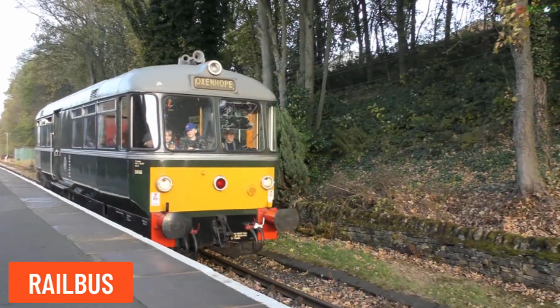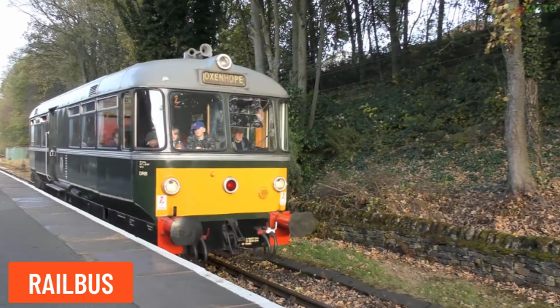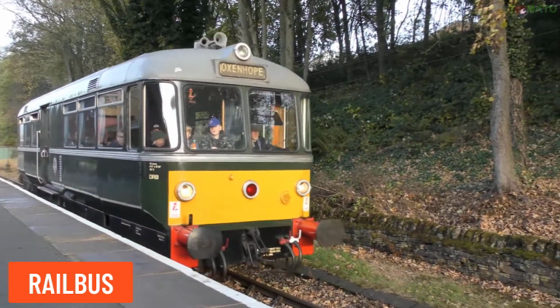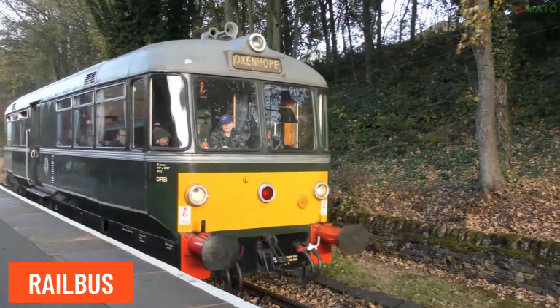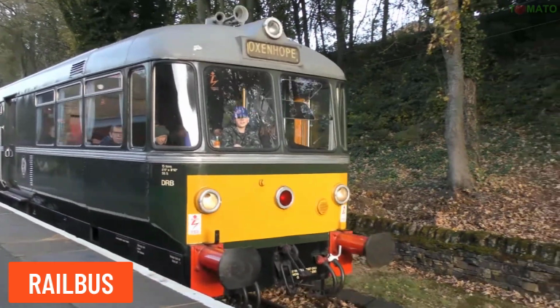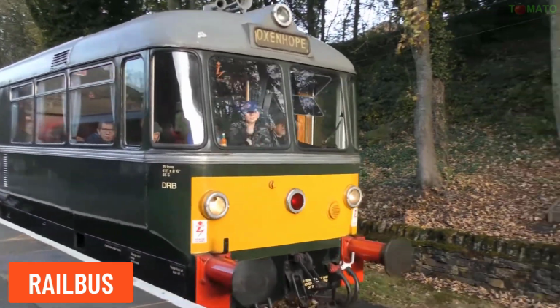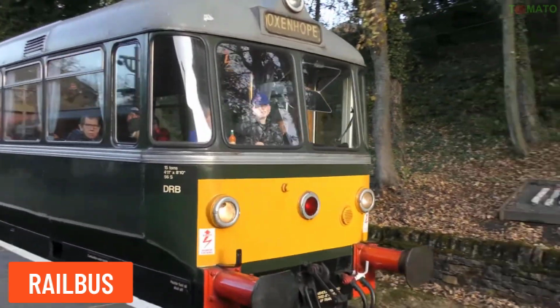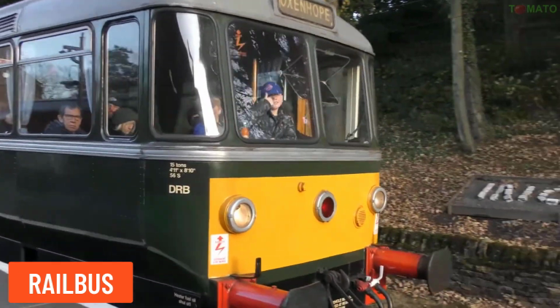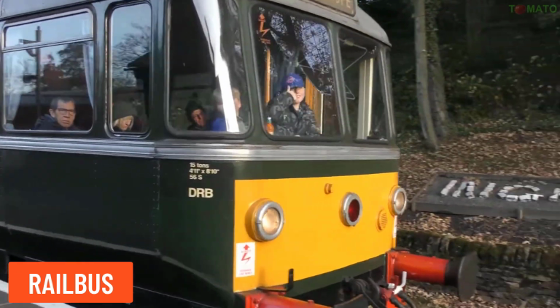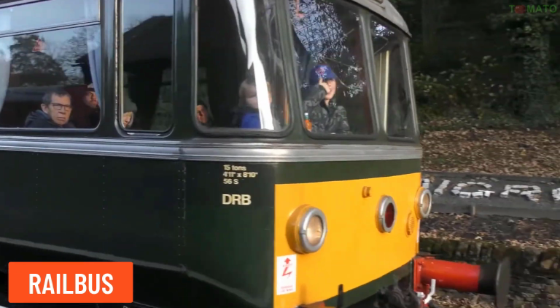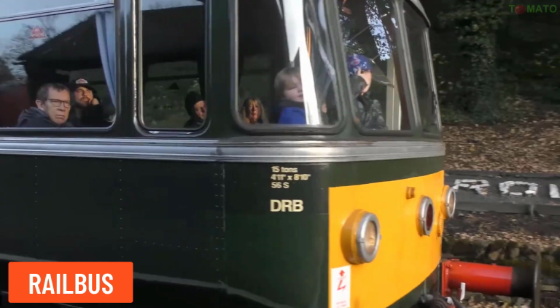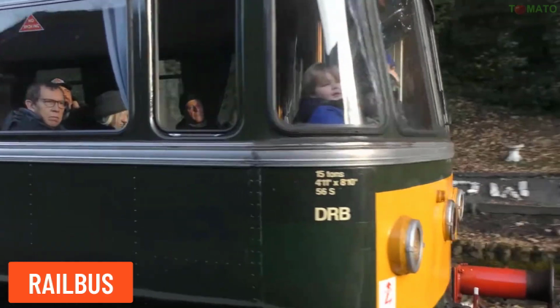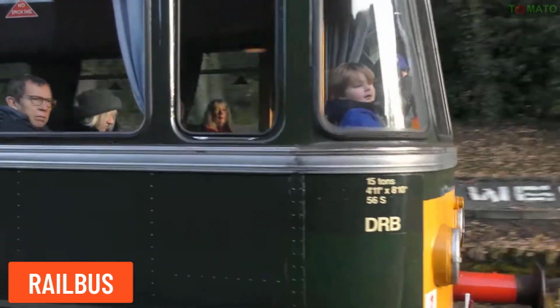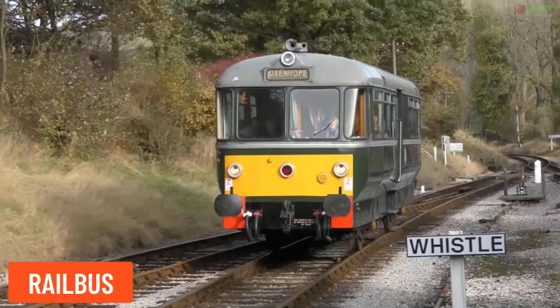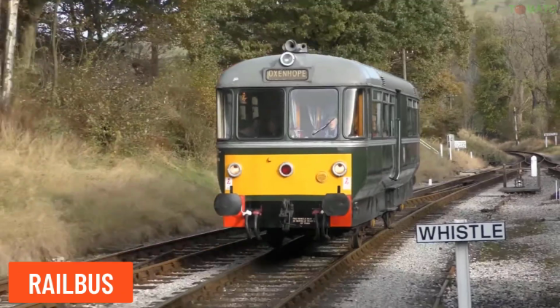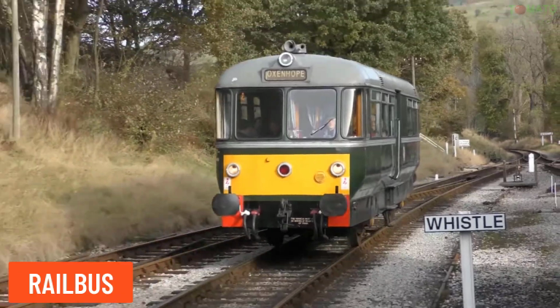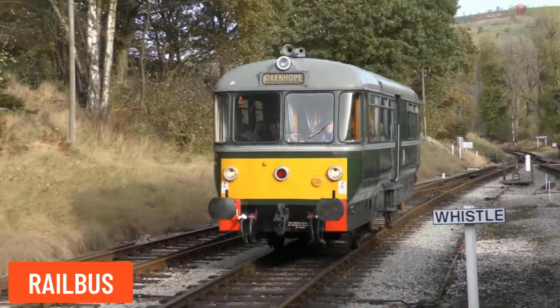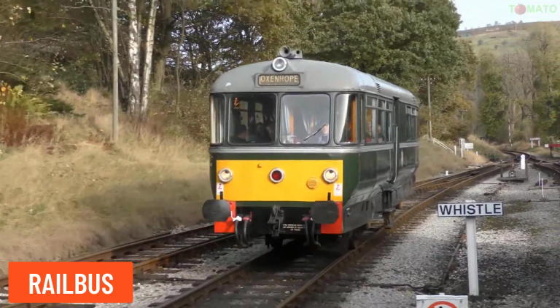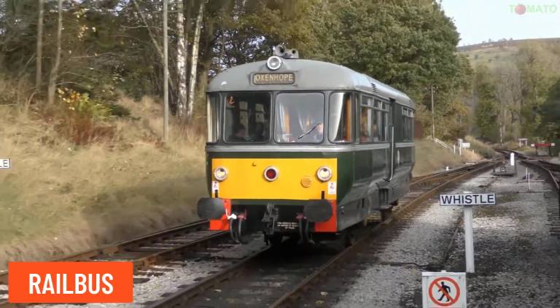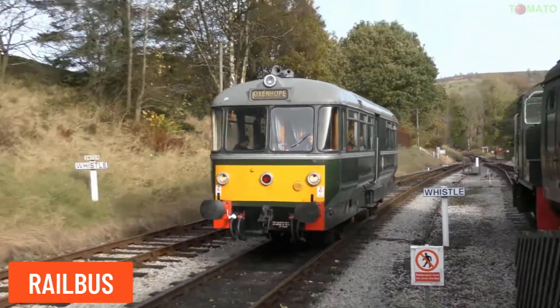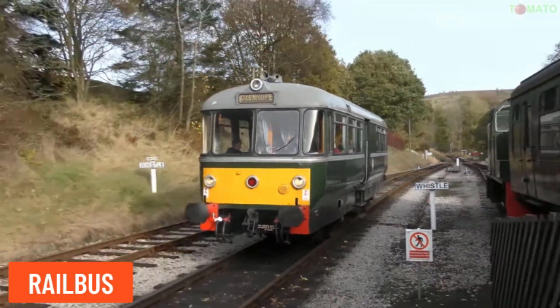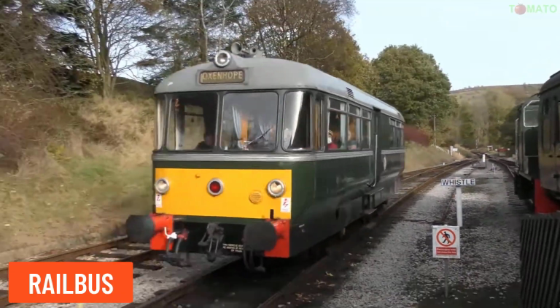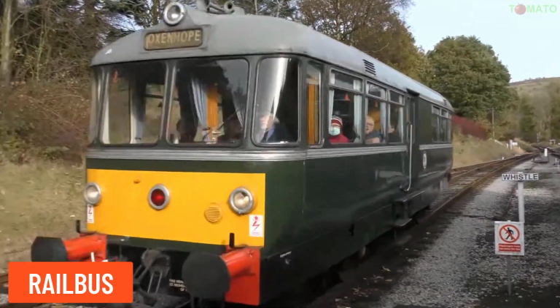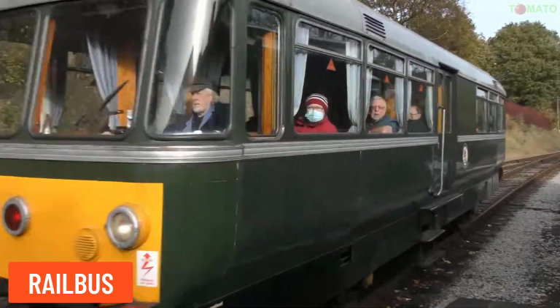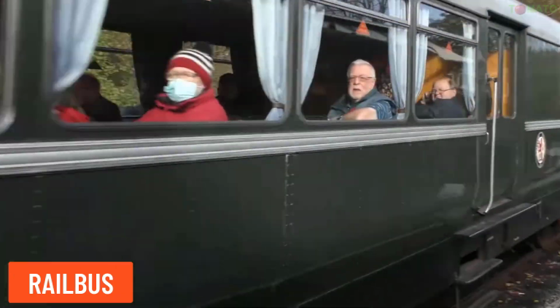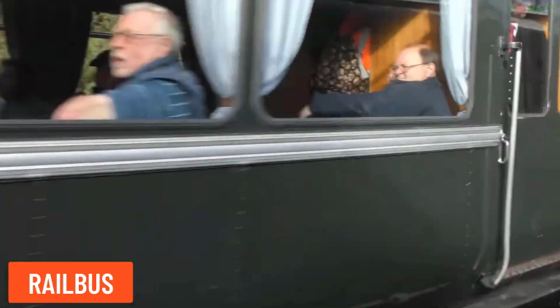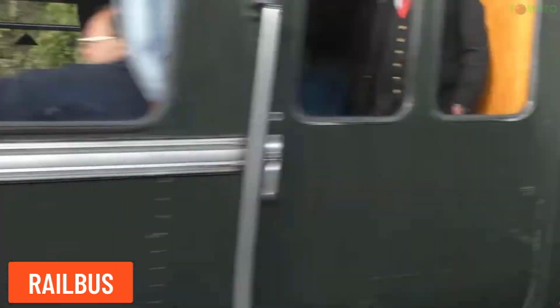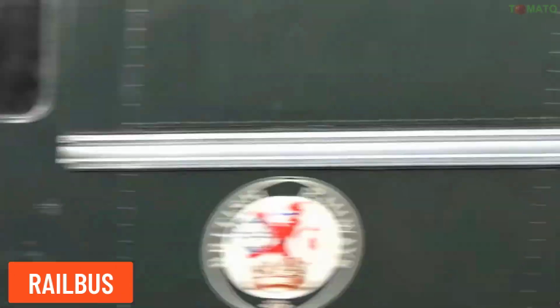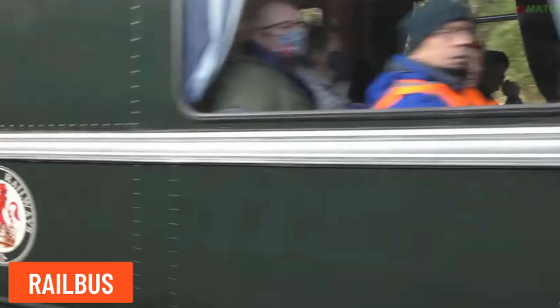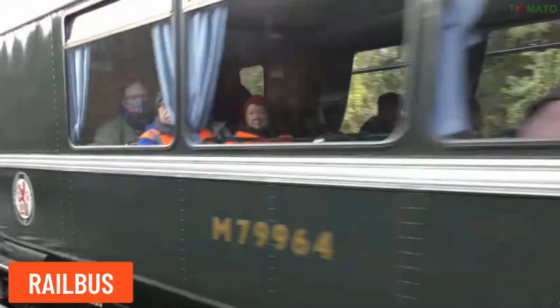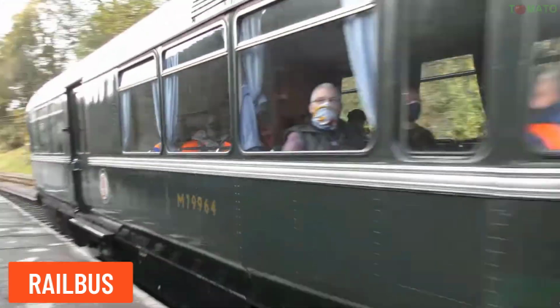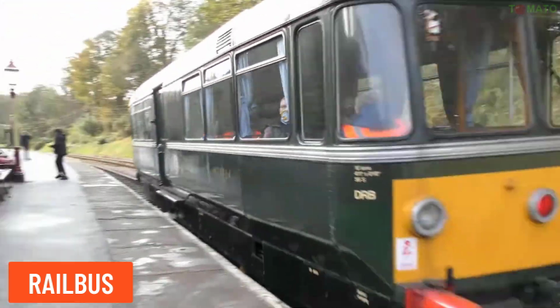Railbus — a railbus is a hybrid between a bus and a train, running on rails and typically used on short routes or in rural areas.